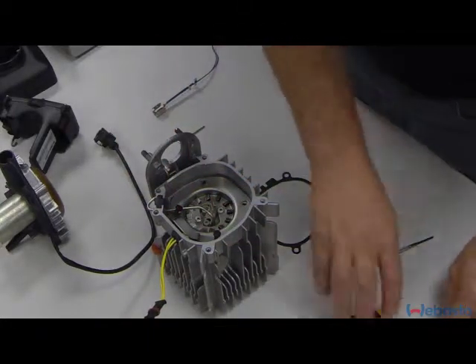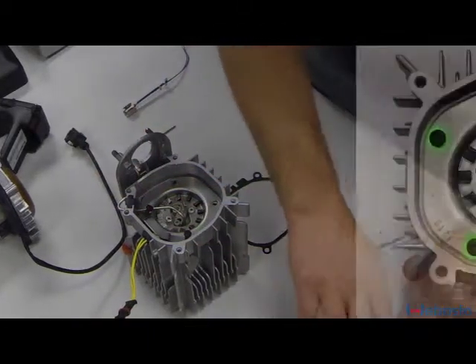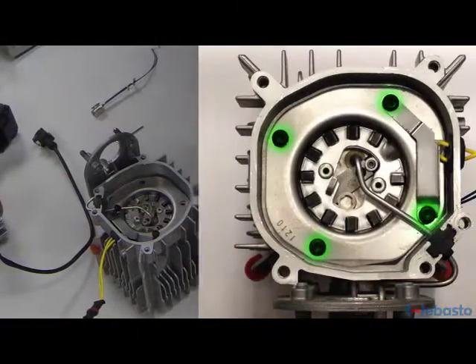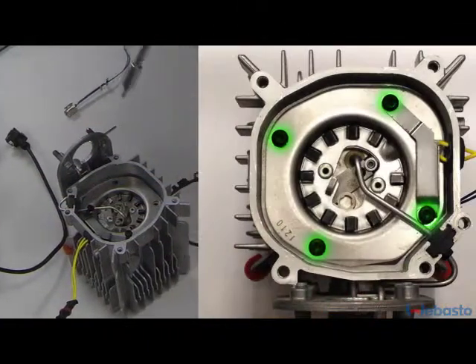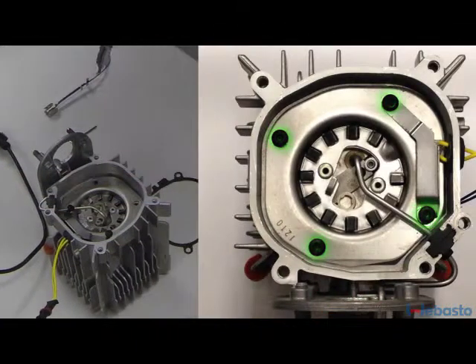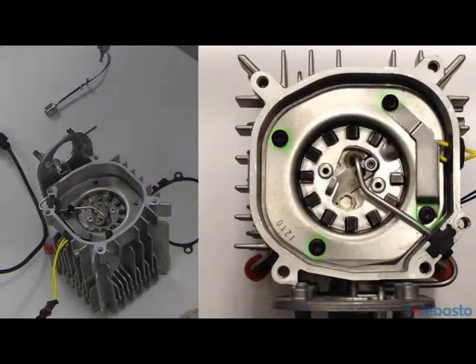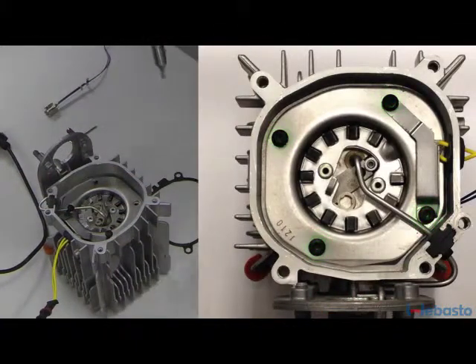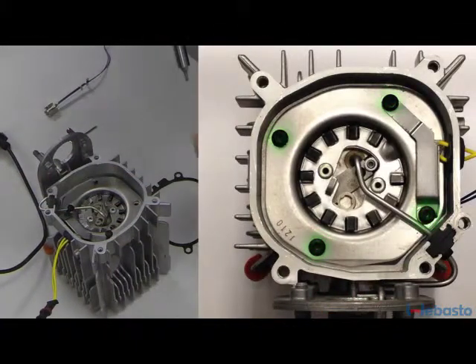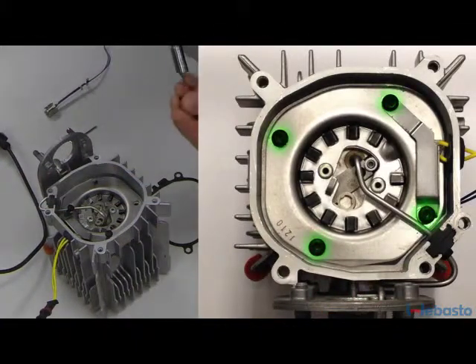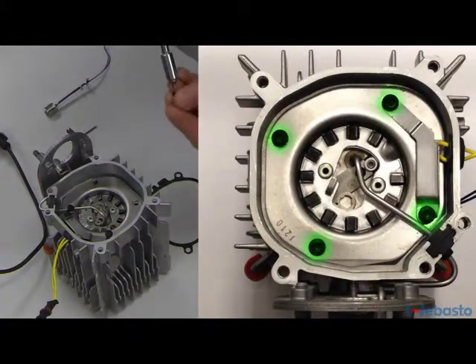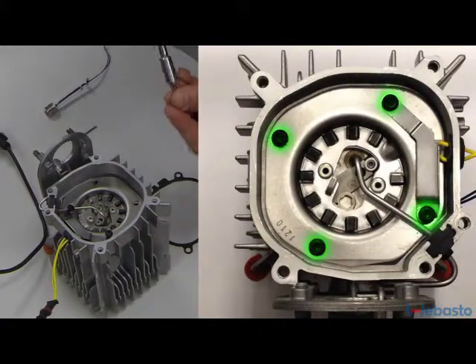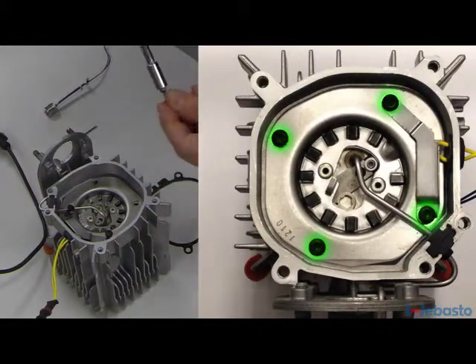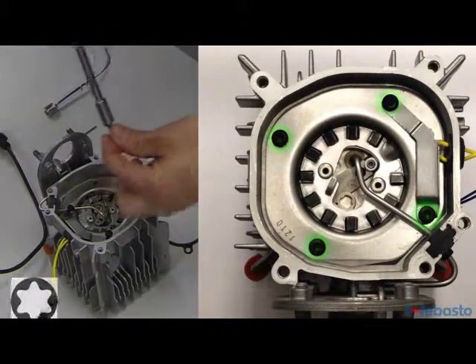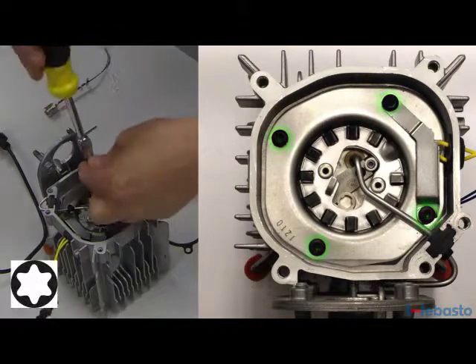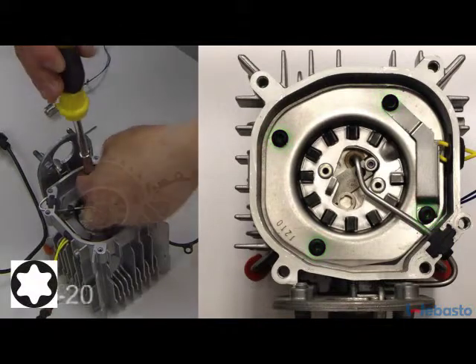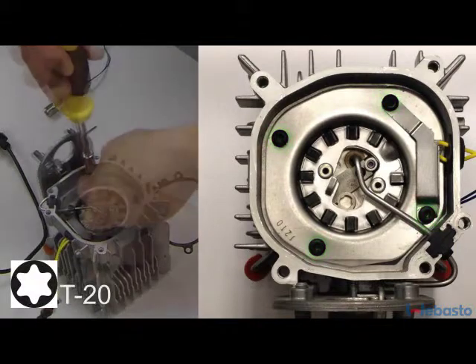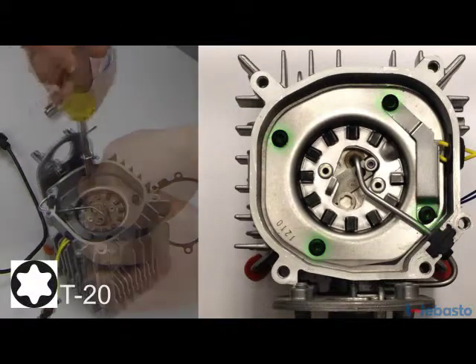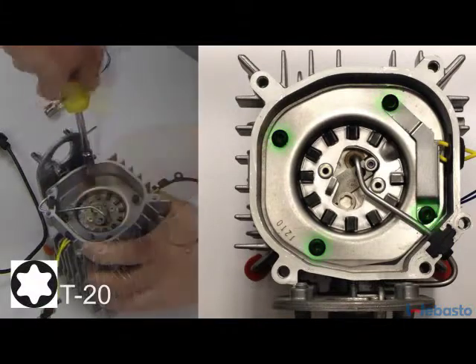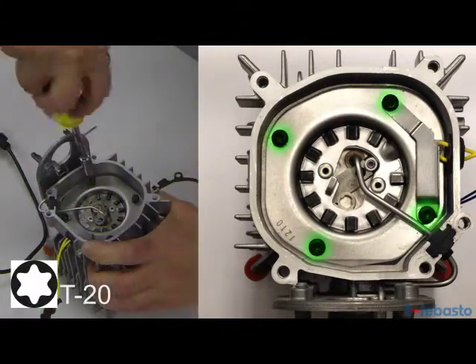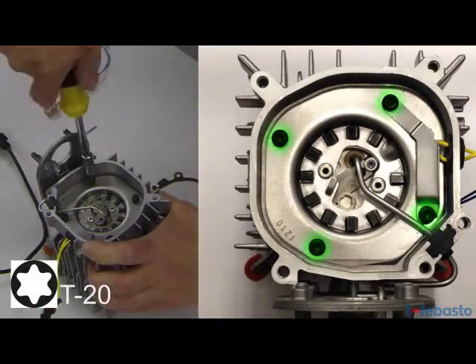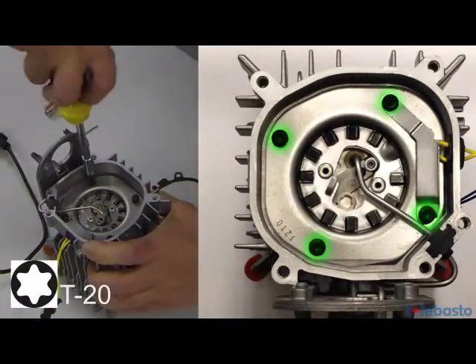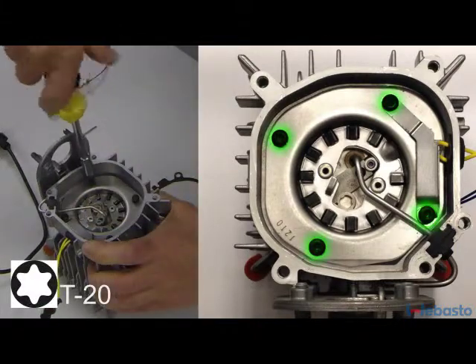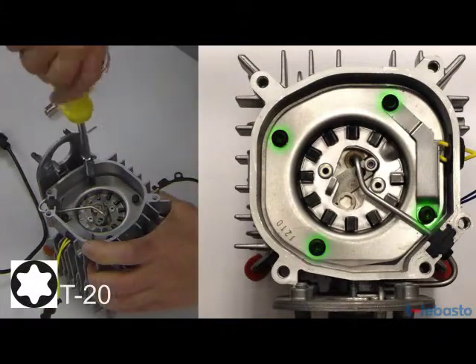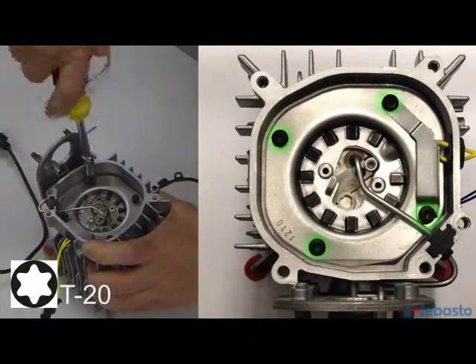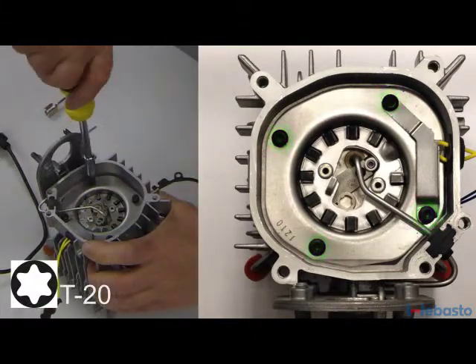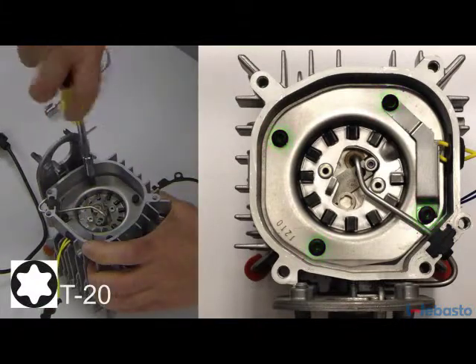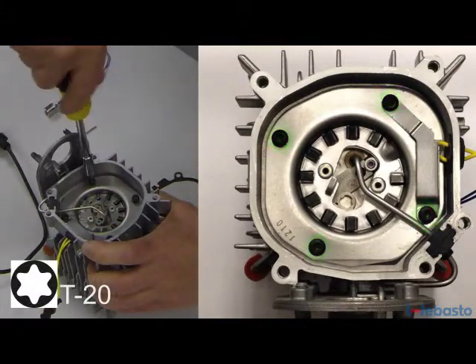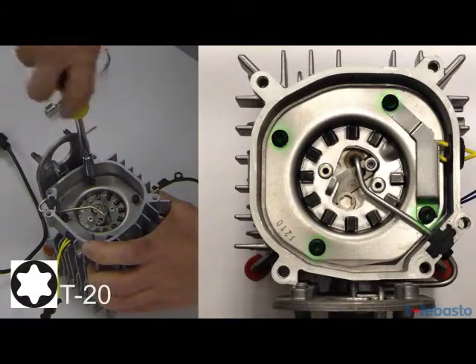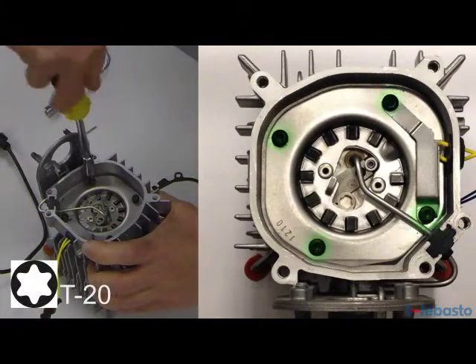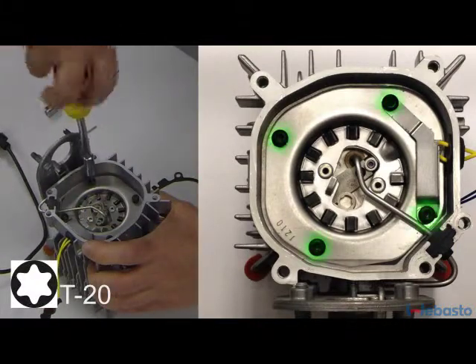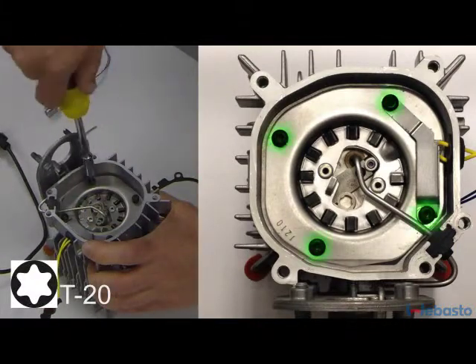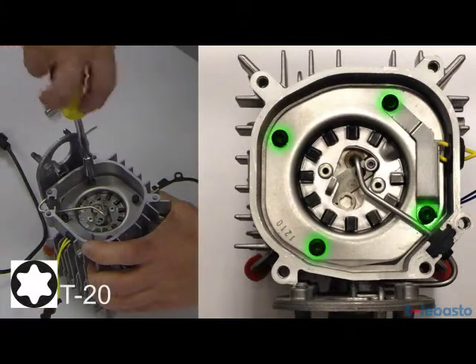Align all of the screw holes and reinstall the four T20 retaining screws. Loosely start all of the screws before tightening them.